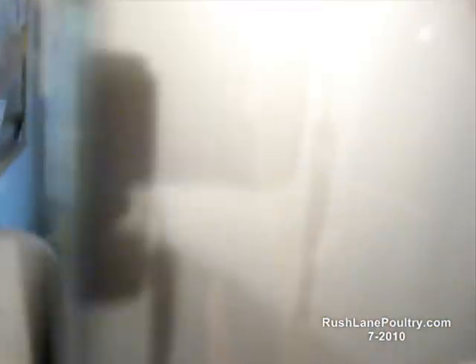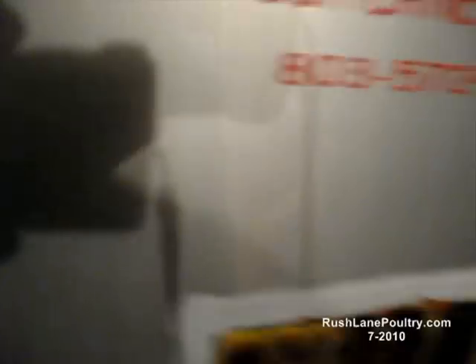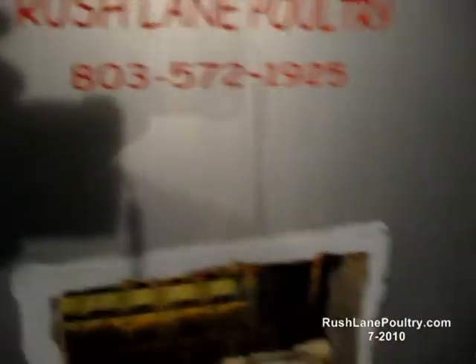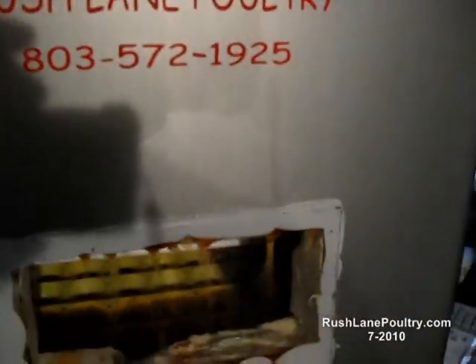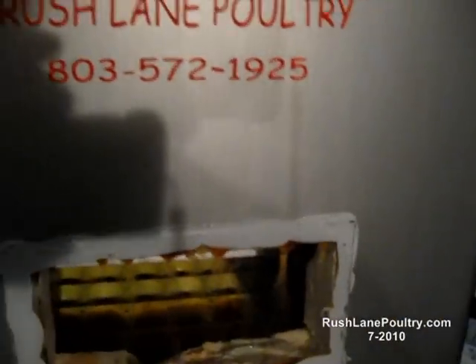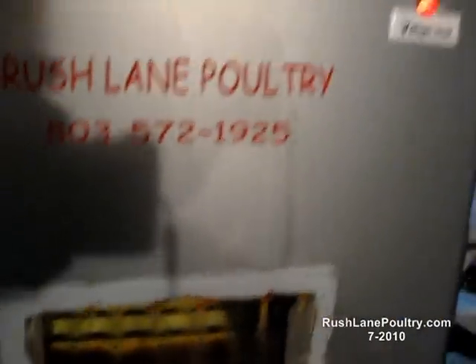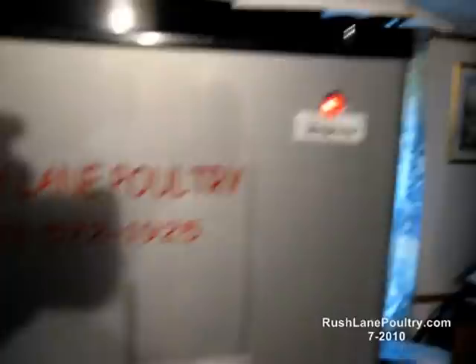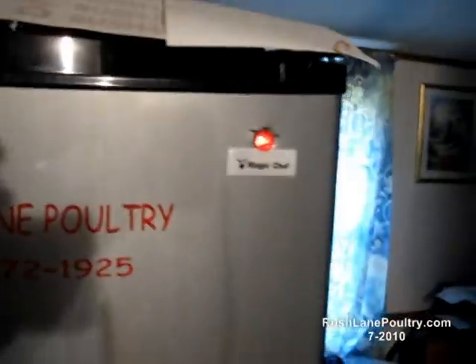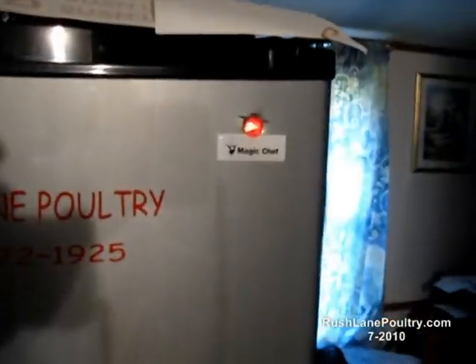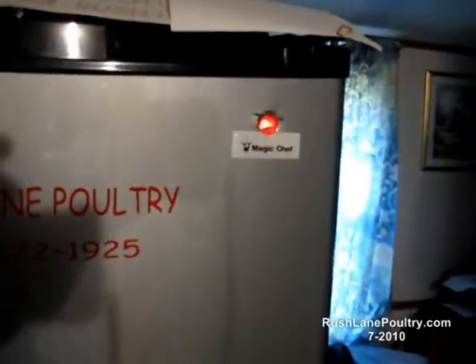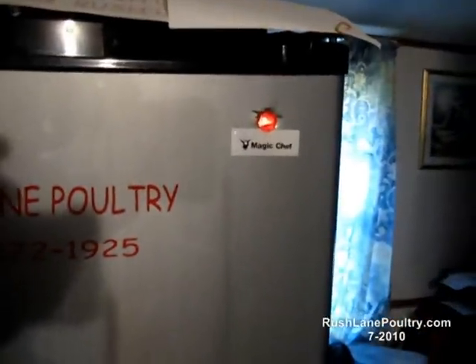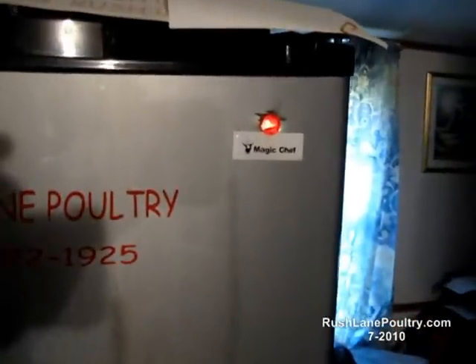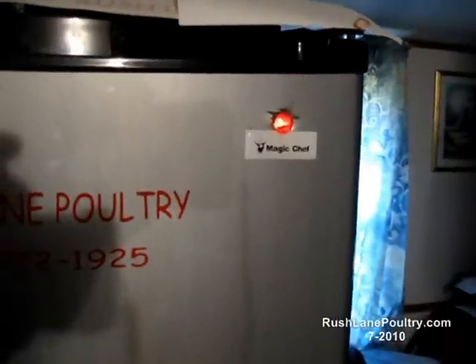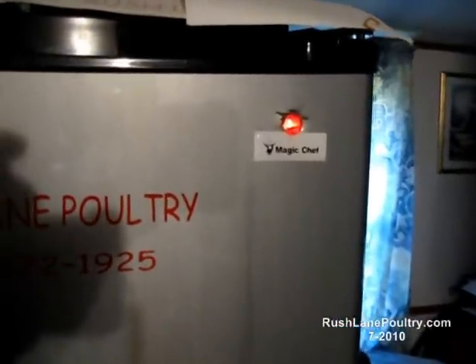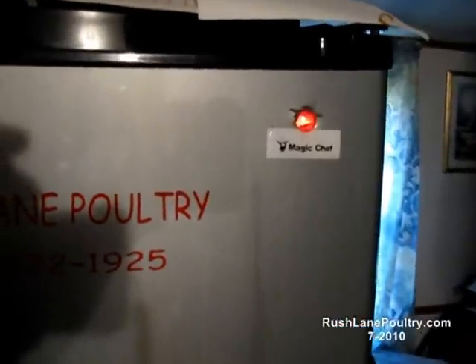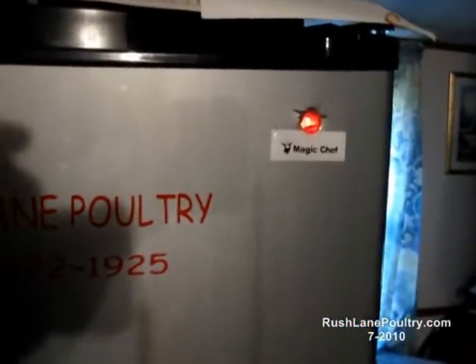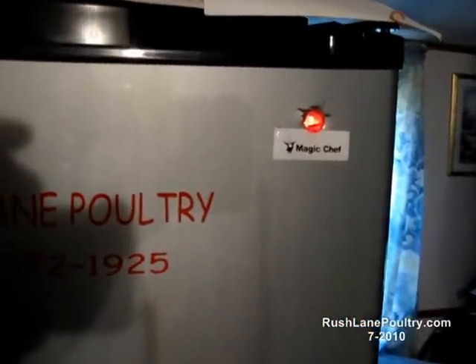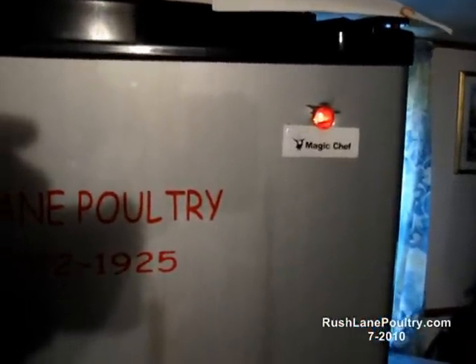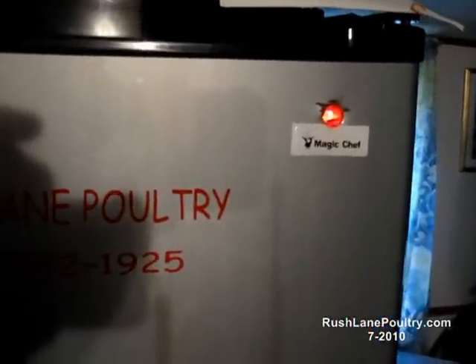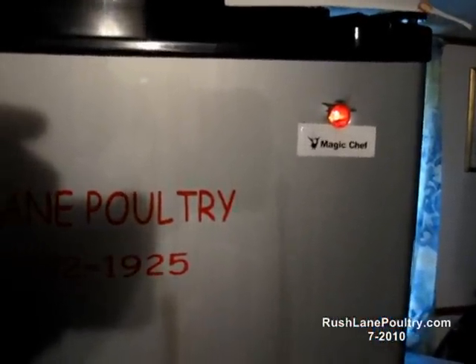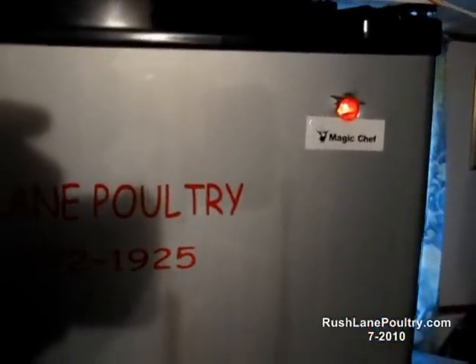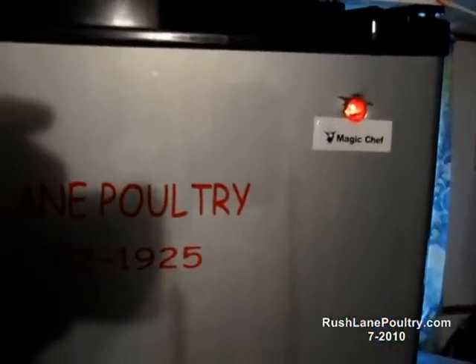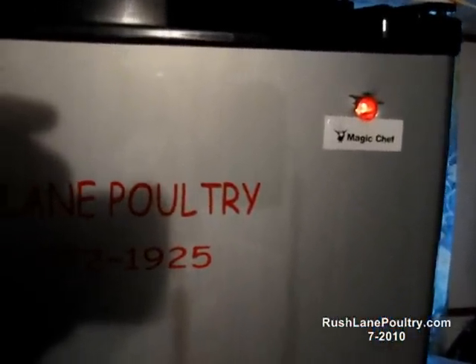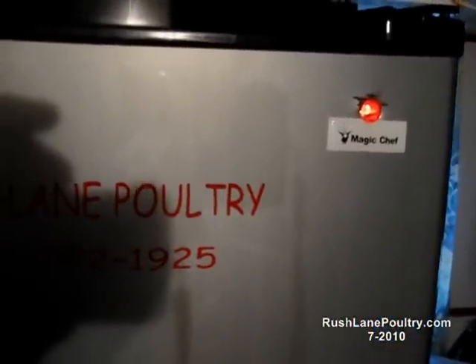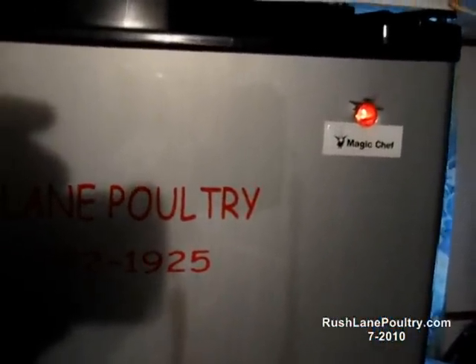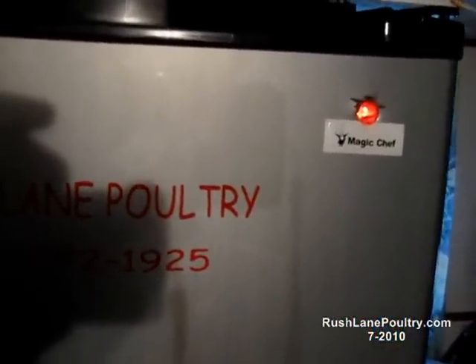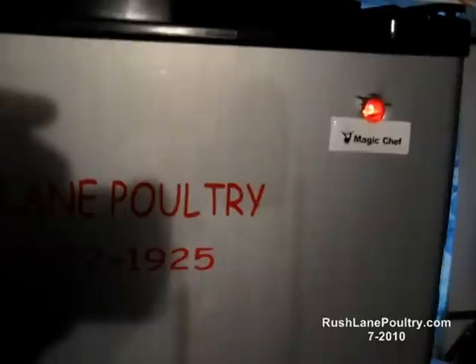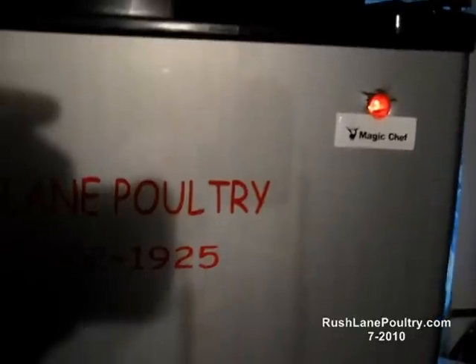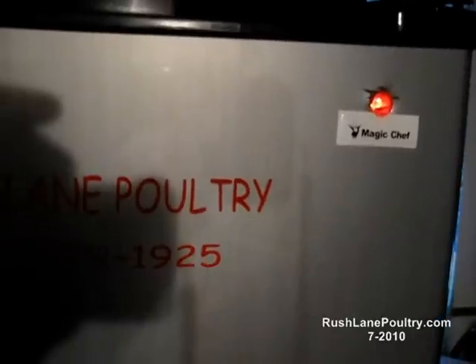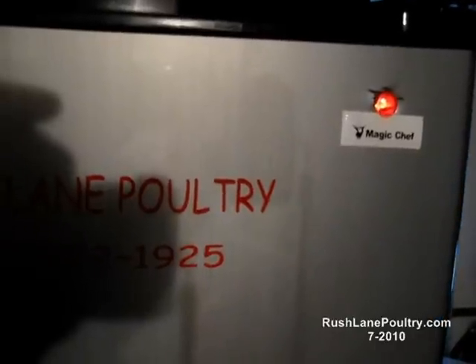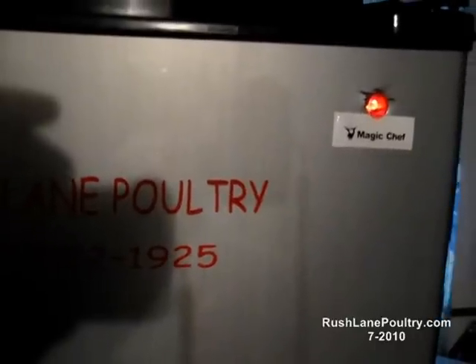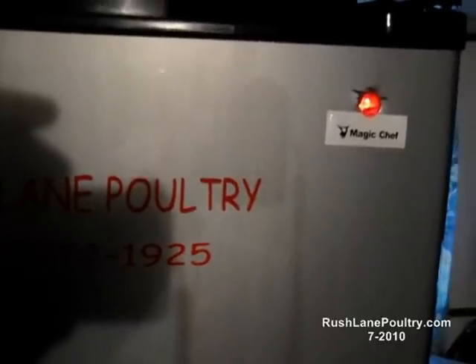The best thing about it — it only pulls 50 watts when it cycles on. It's going to be on now because we opened the door. It cycles on, stays on 45 to 60 seconds, and then it's off for six minutes.